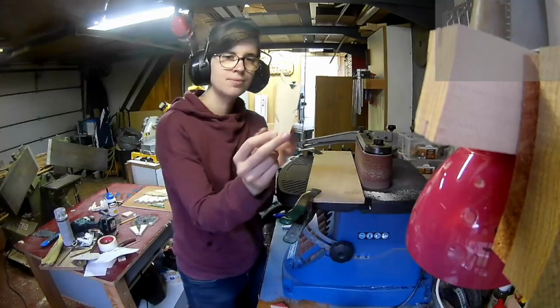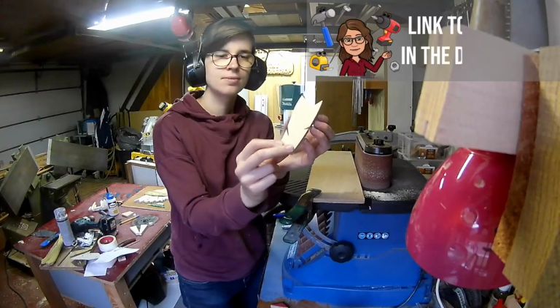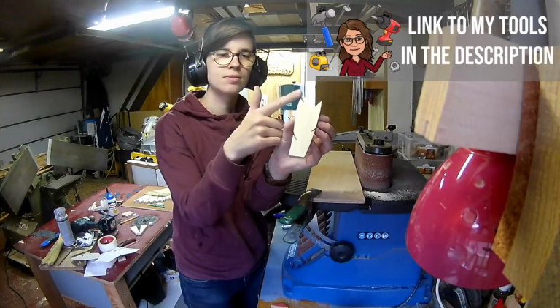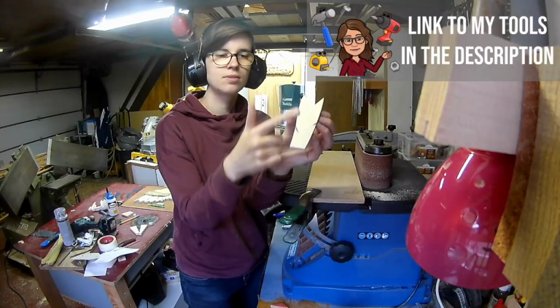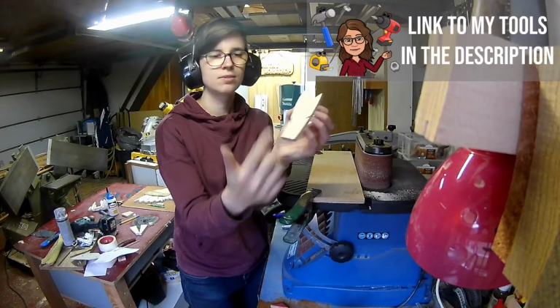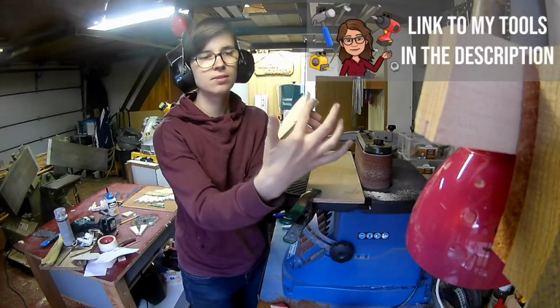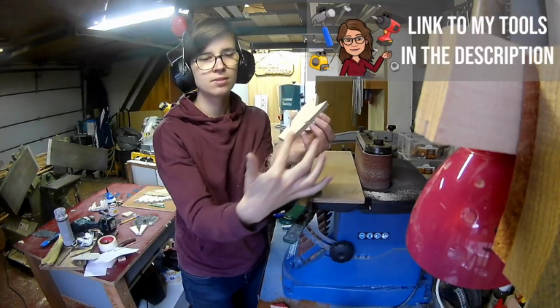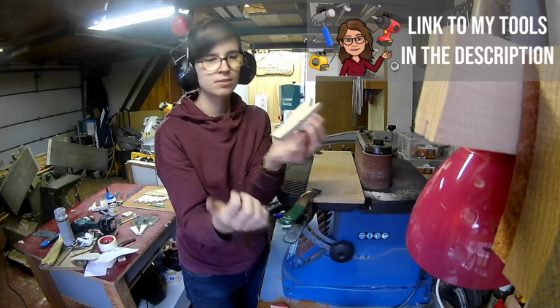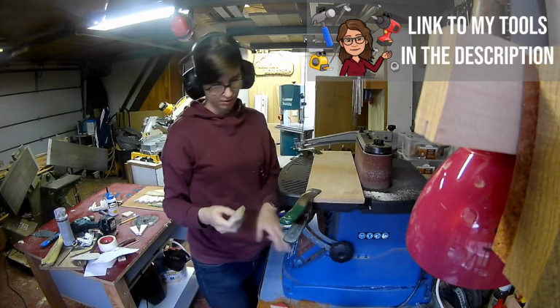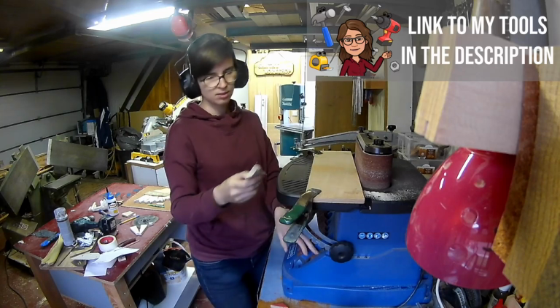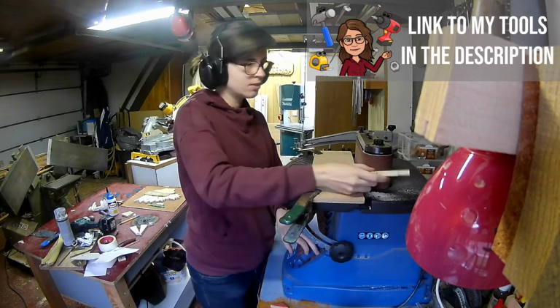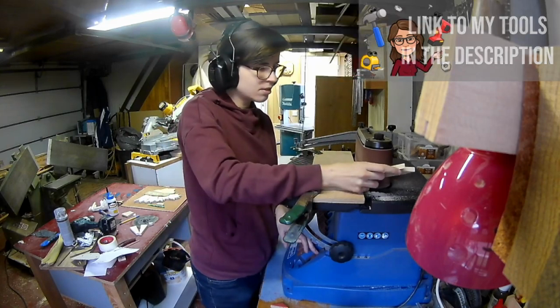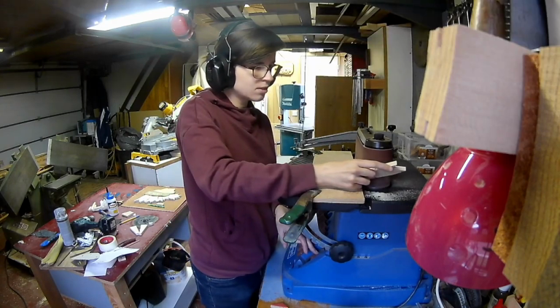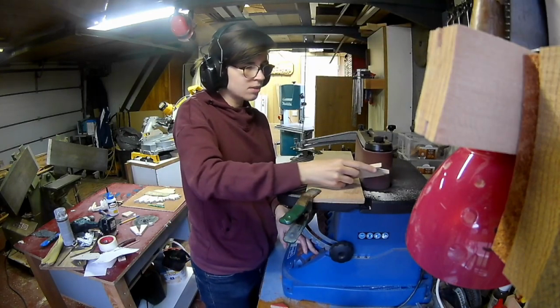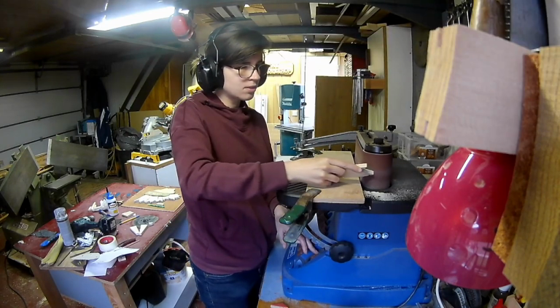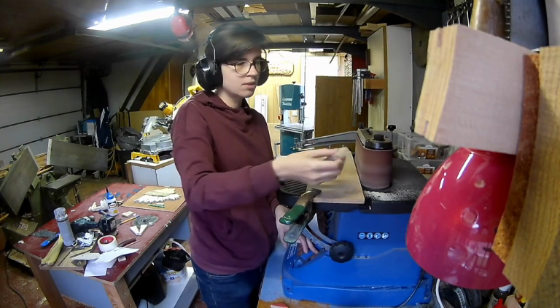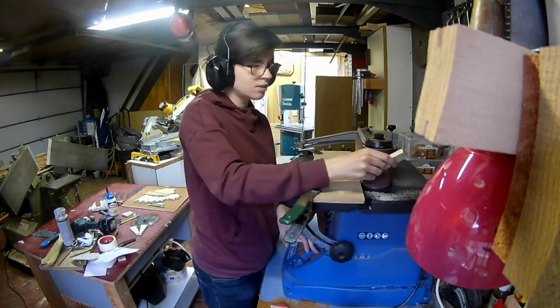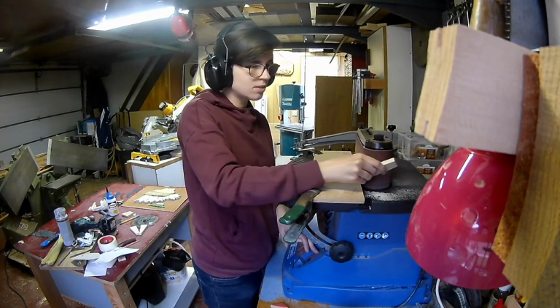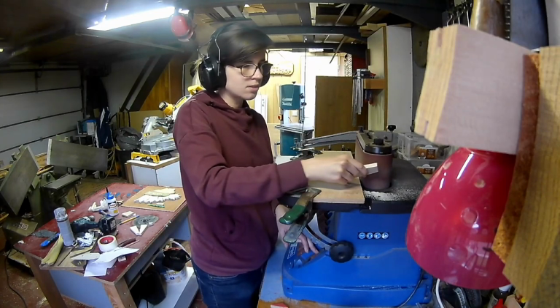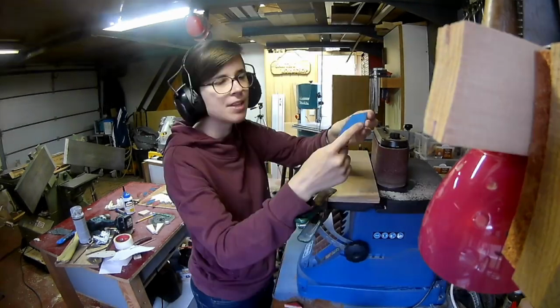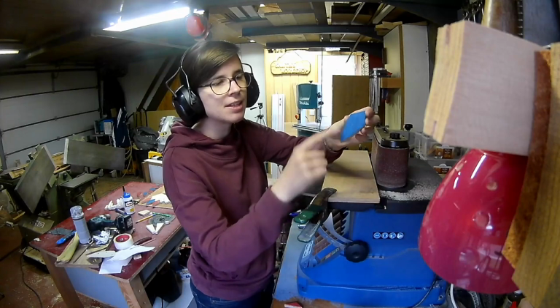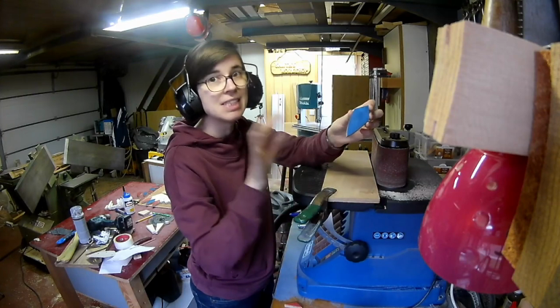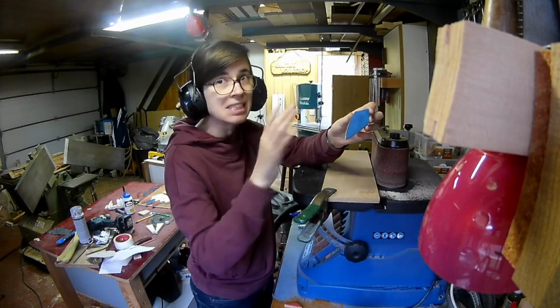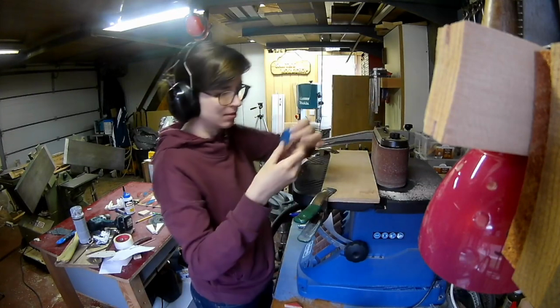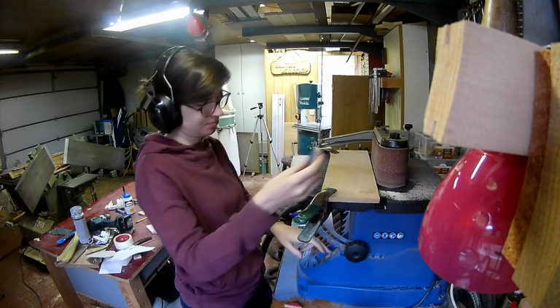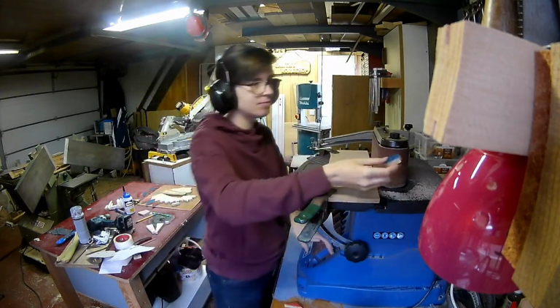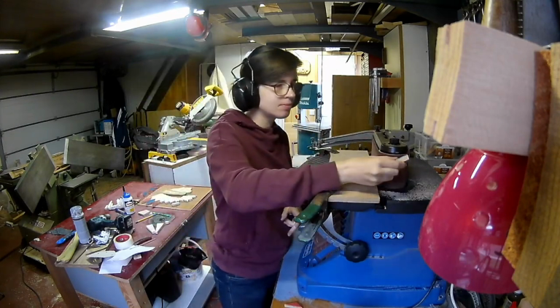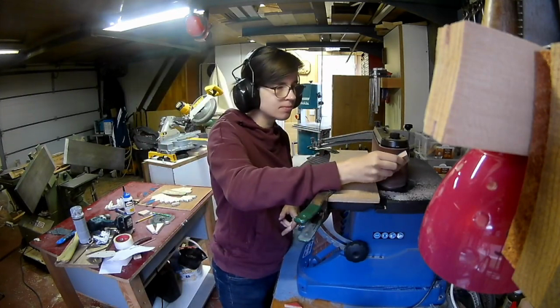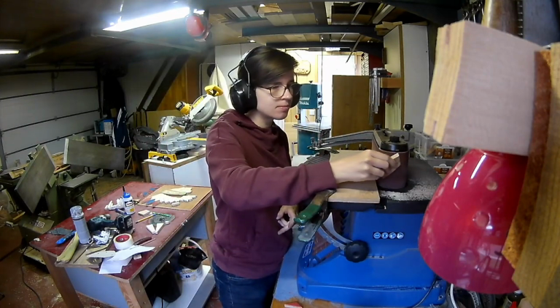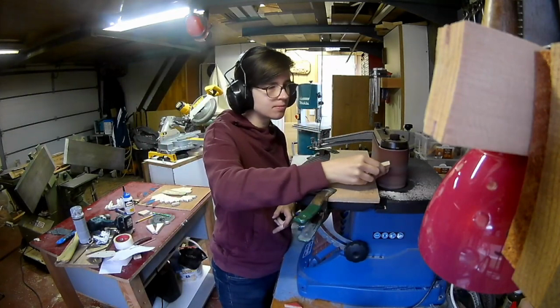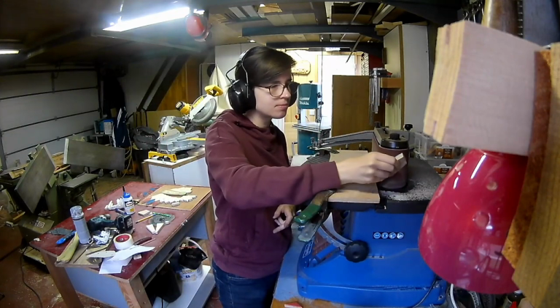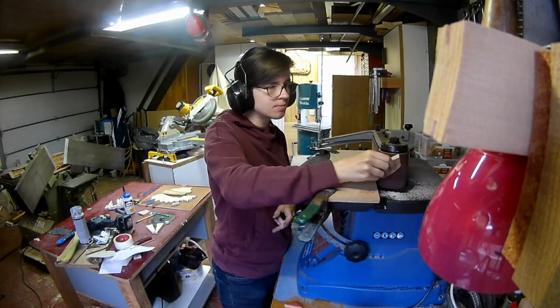Sand the edges of the feathers on the belt sander. Watch out — don't sand away the colored veneer, because it's not that thick.